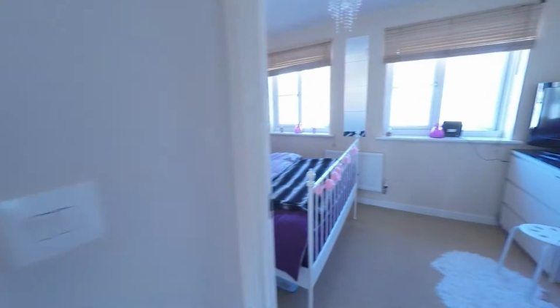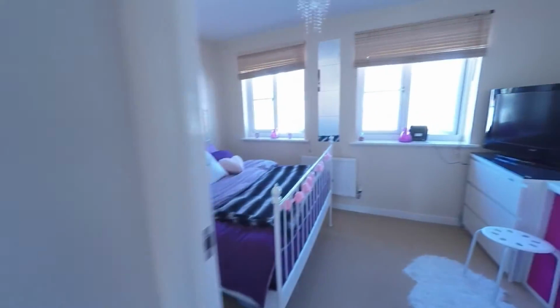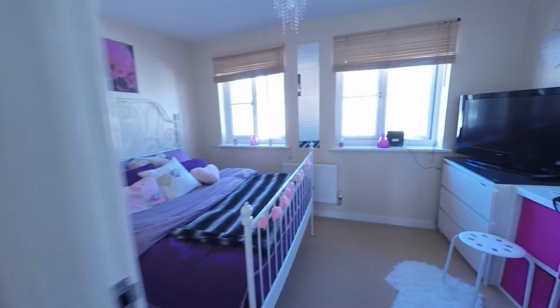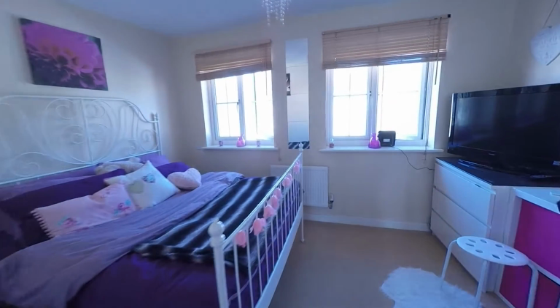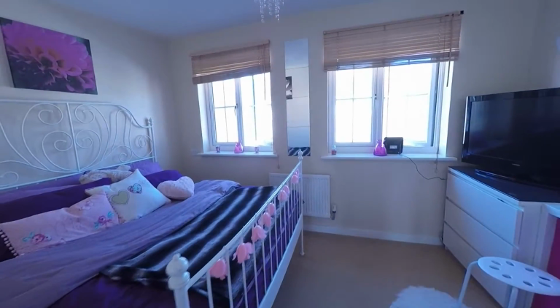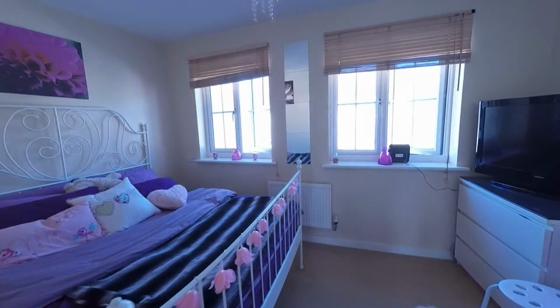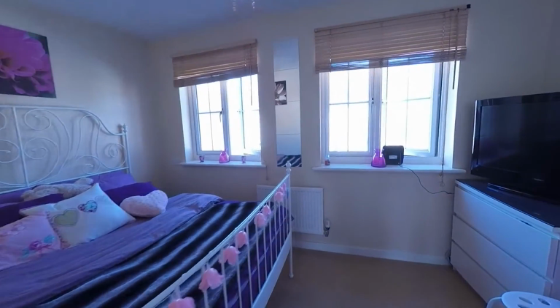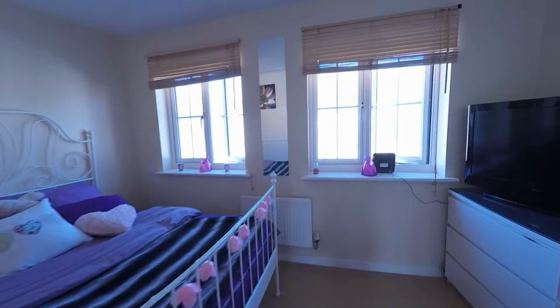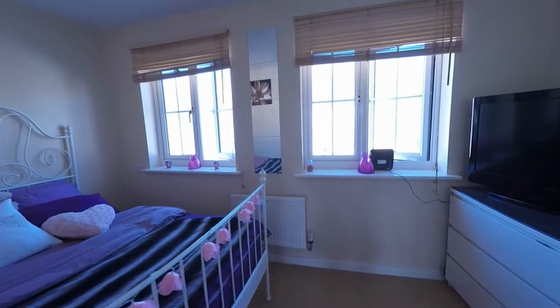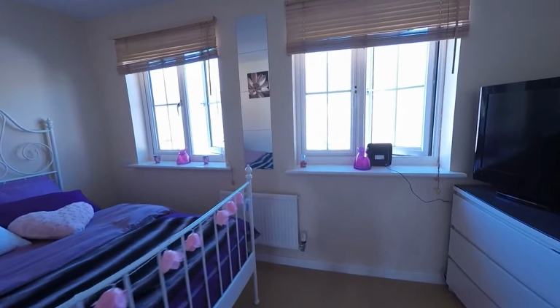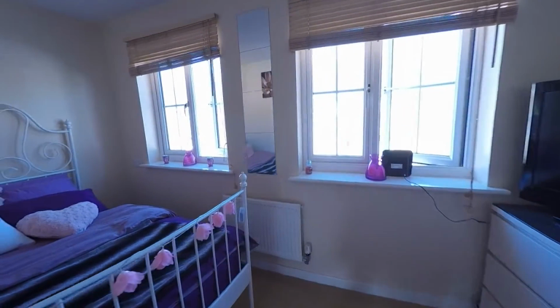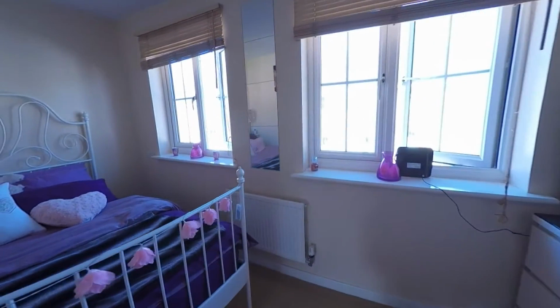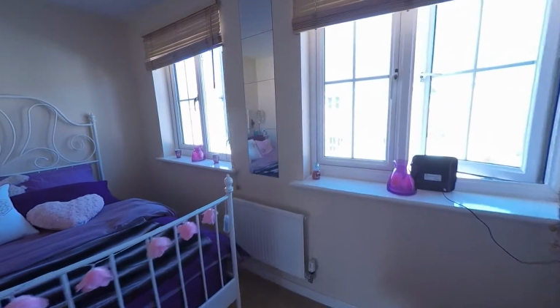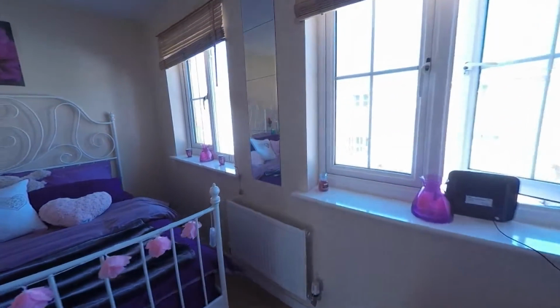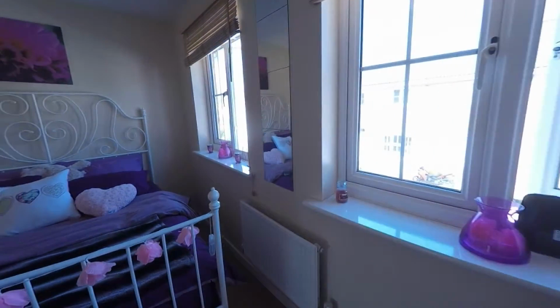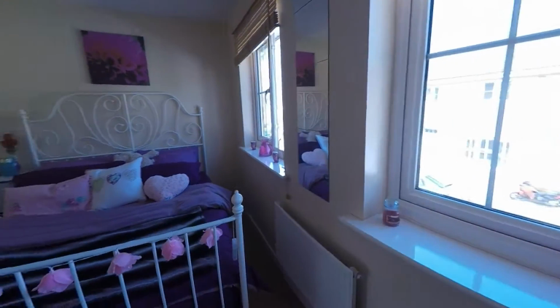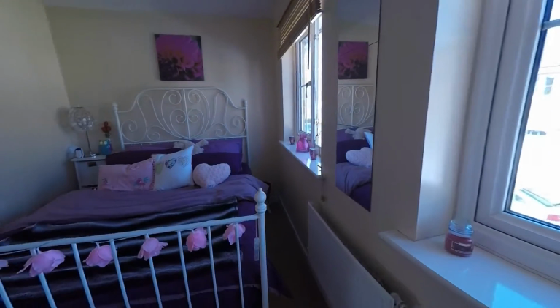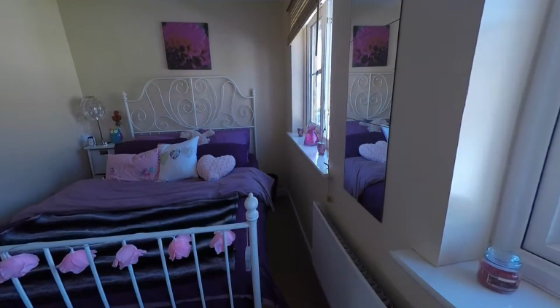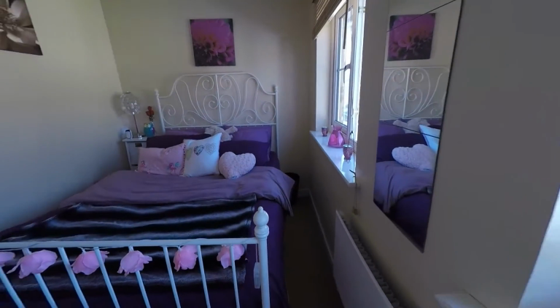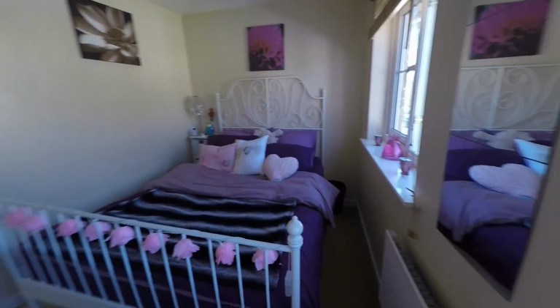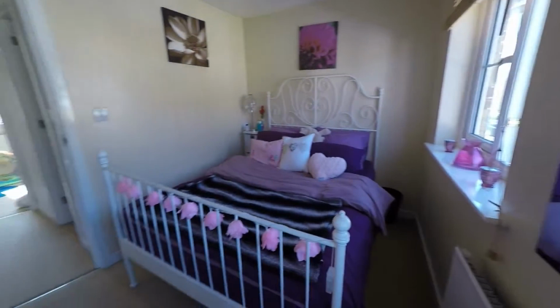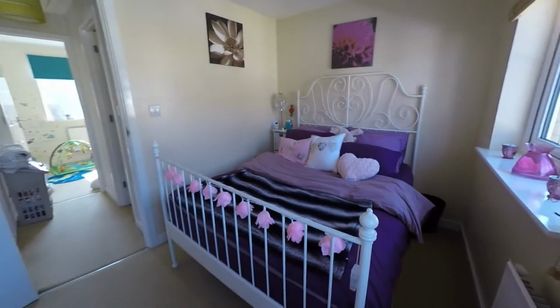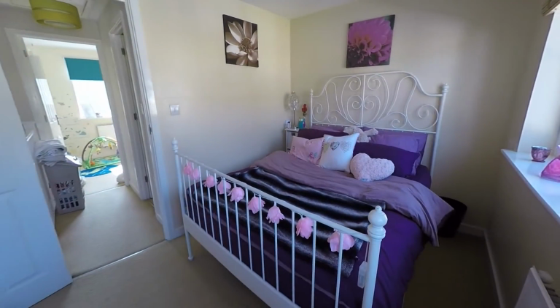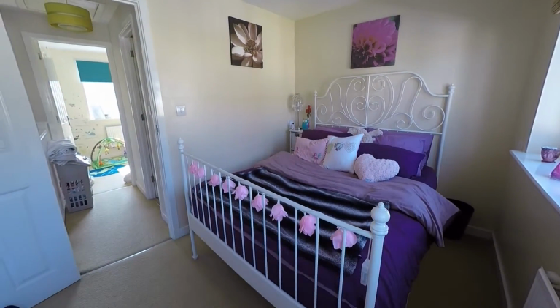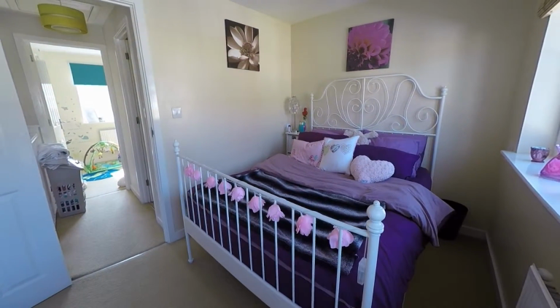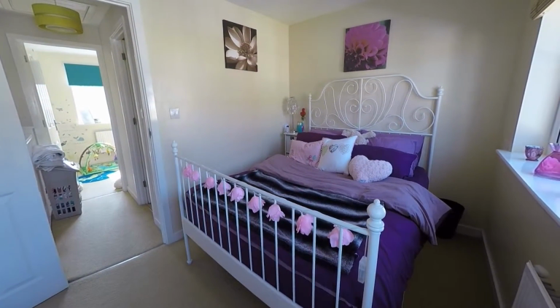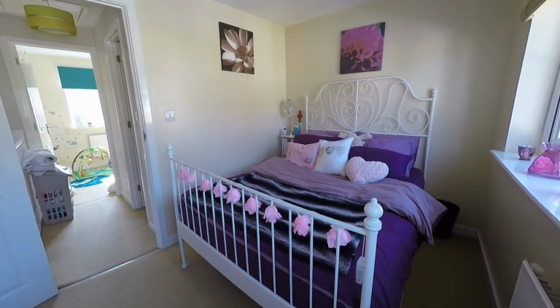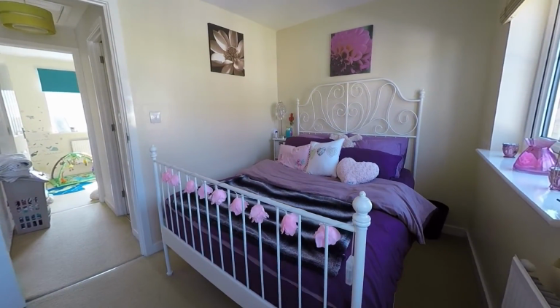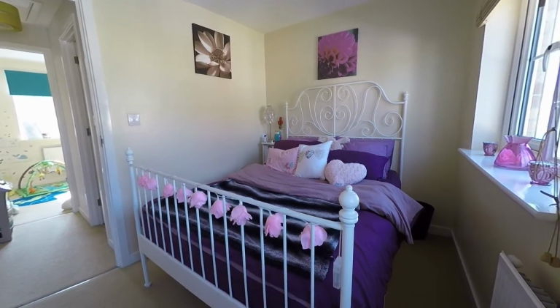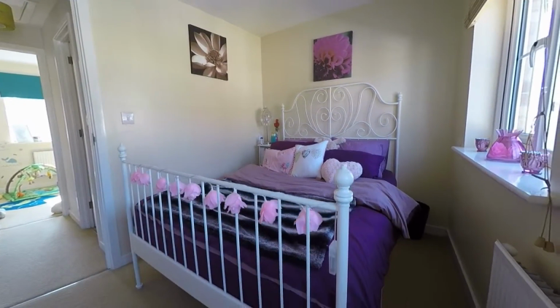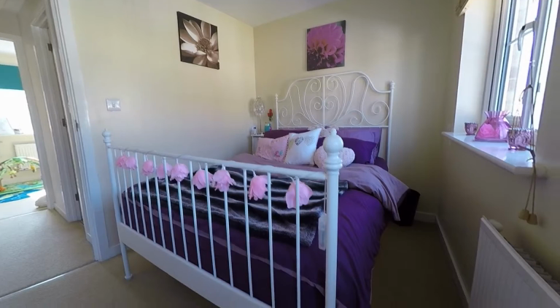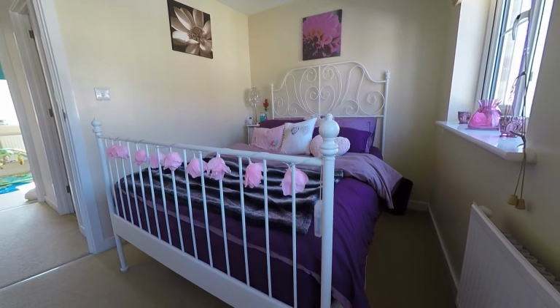That concludes this Pinkmove video tour of Schooner Circle. If you'd like to view this property please don't hesitate to give us a call at Pinkmove and we look forward to helping you around. Thank you for watching.